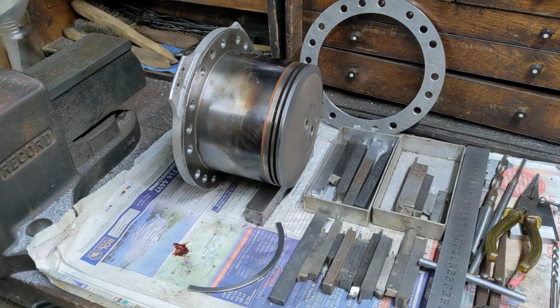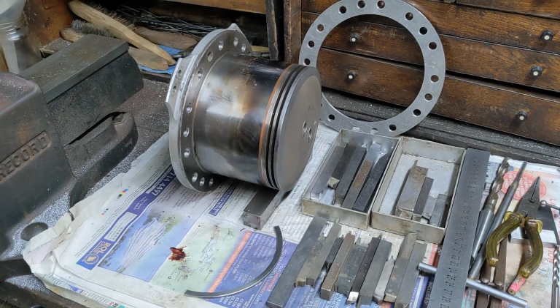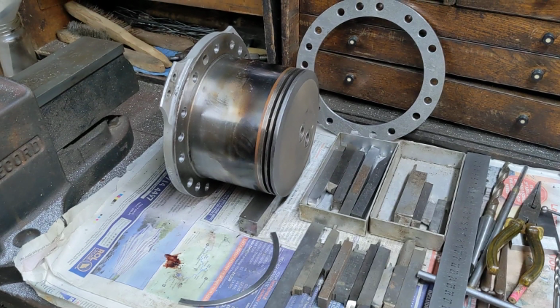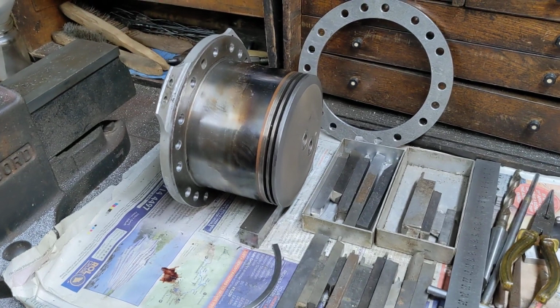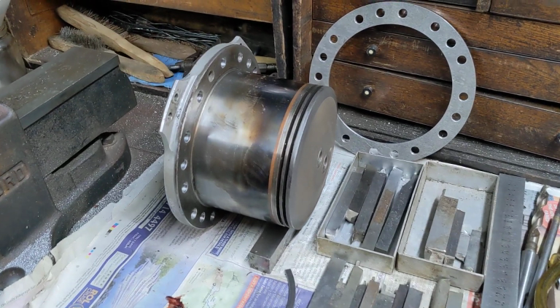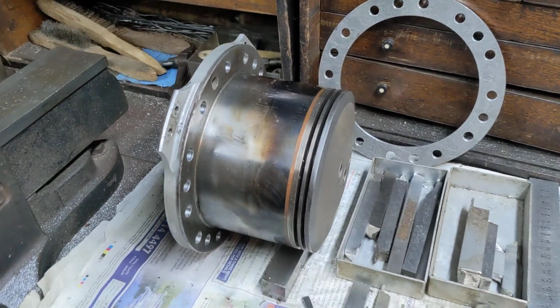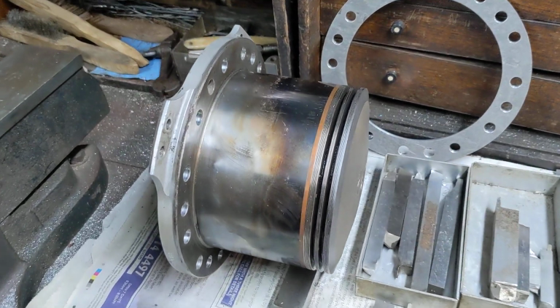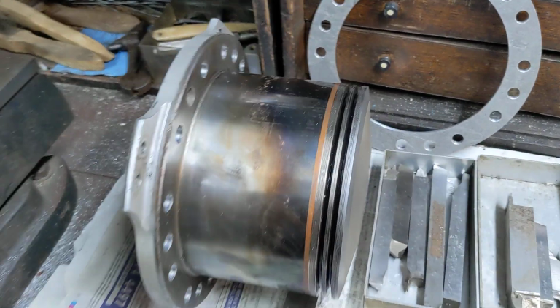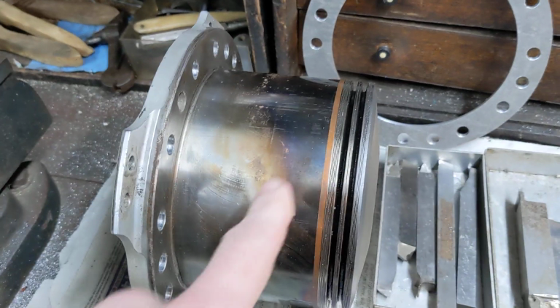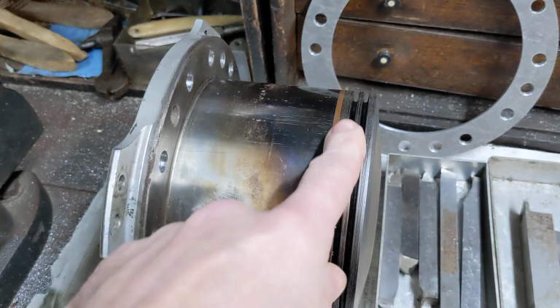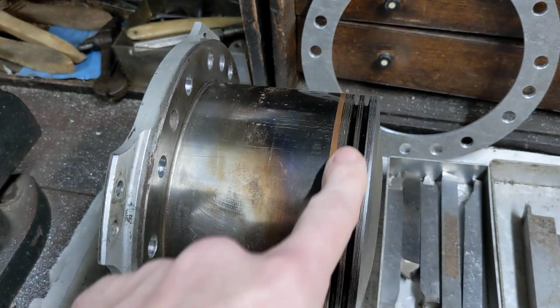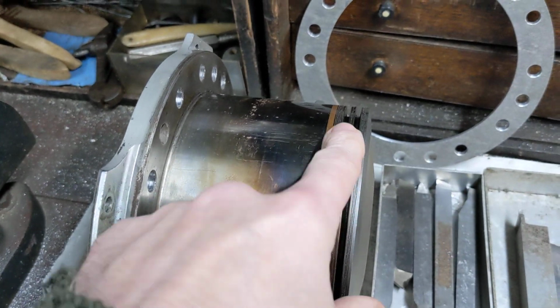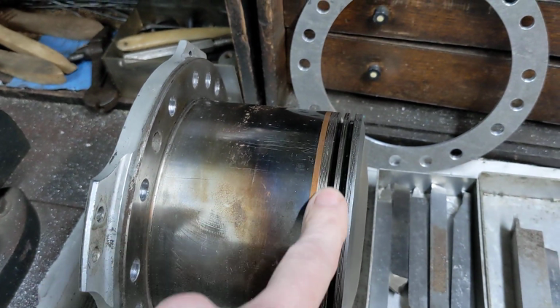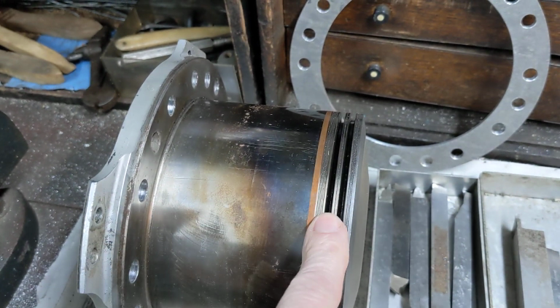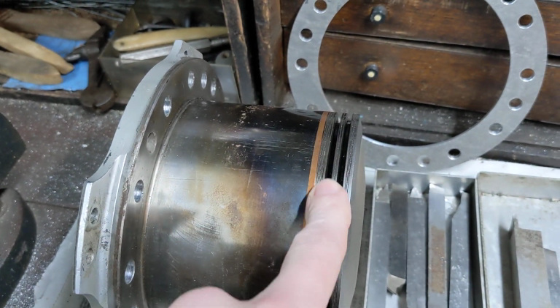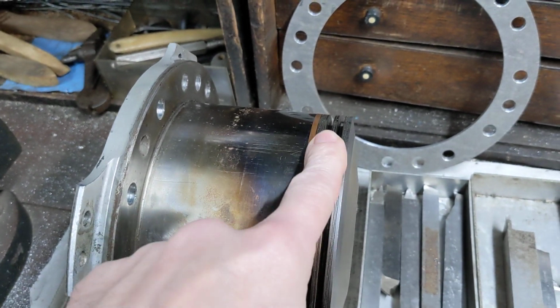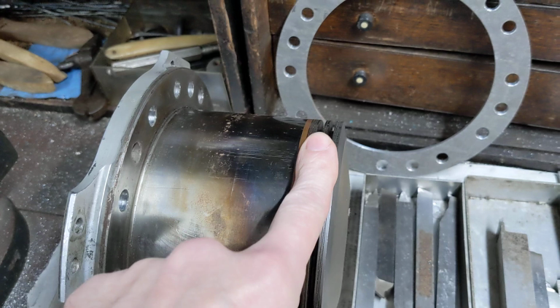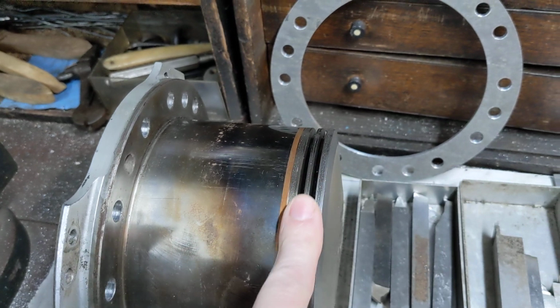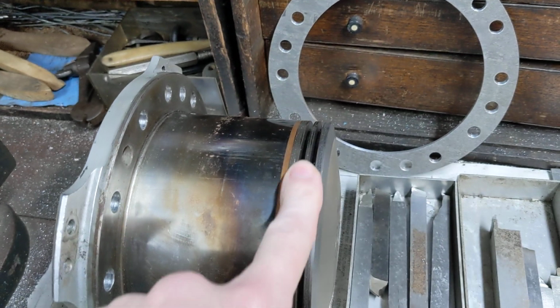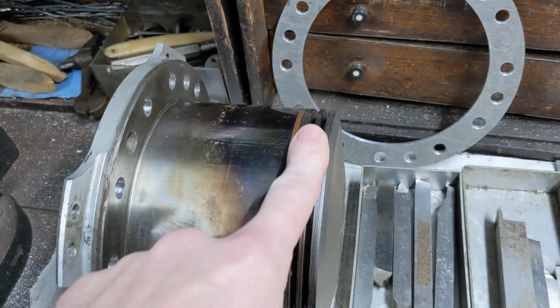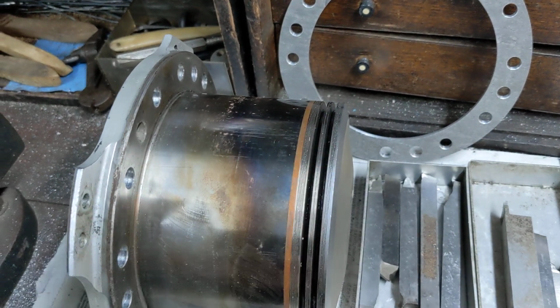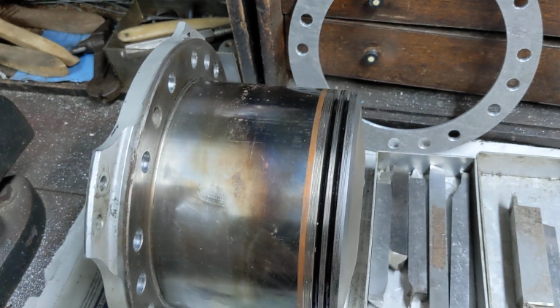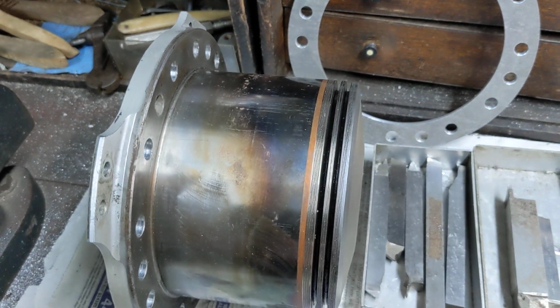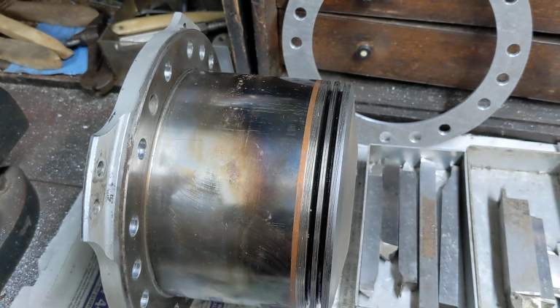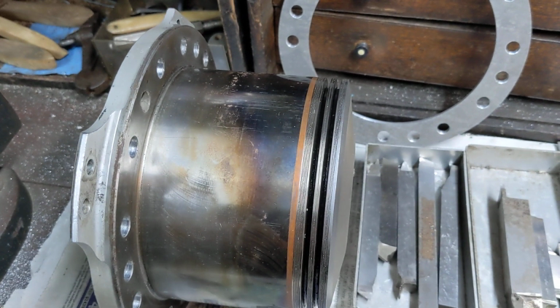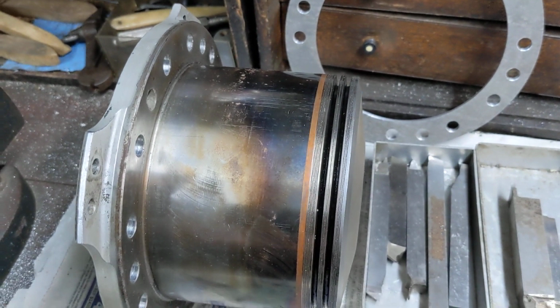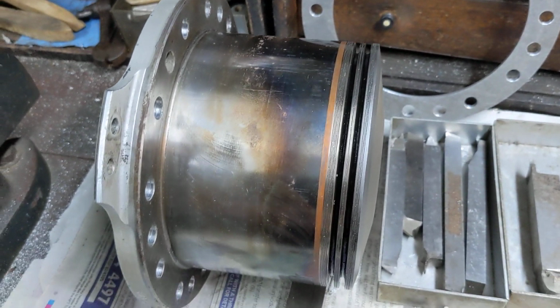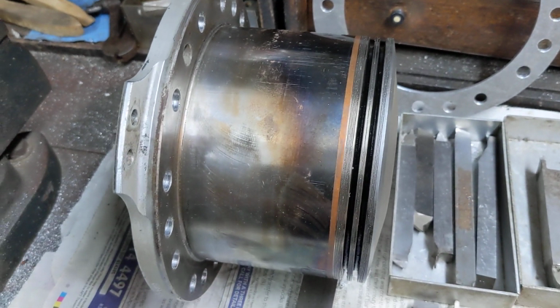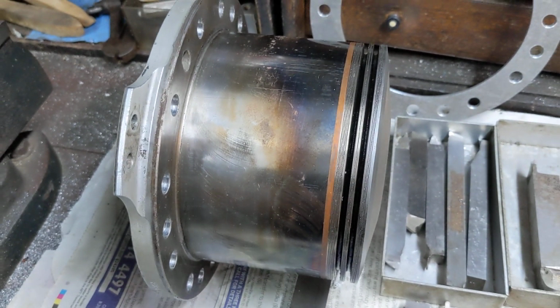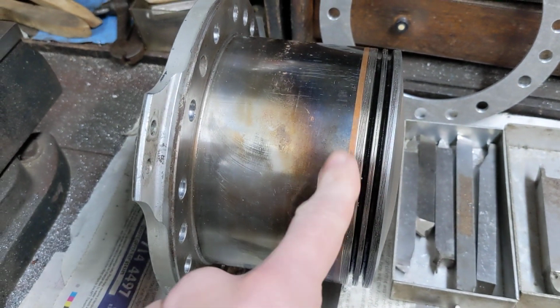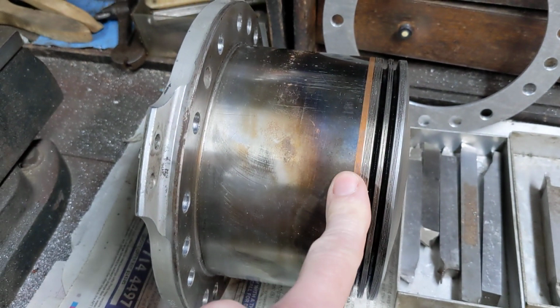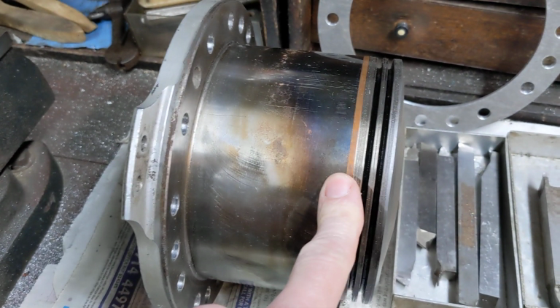Hello and welcome back to the Project Hercules Diaries. I speak to you today with a sense of relief because a rather complex operation has been completed — or at least the first step, and the trickiest step.